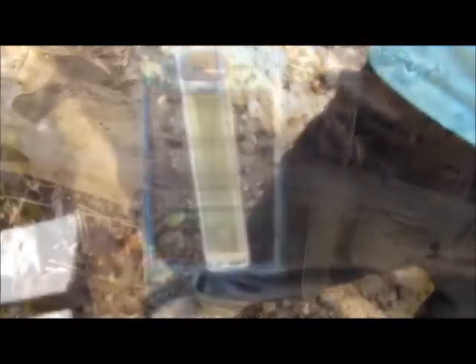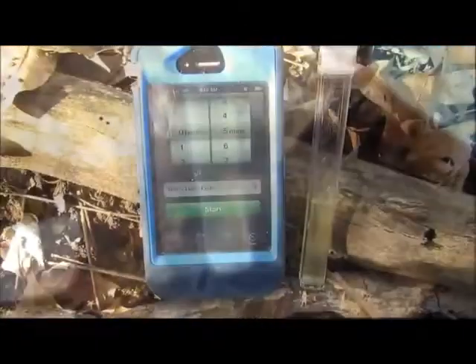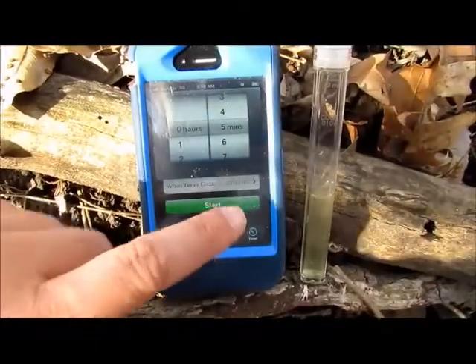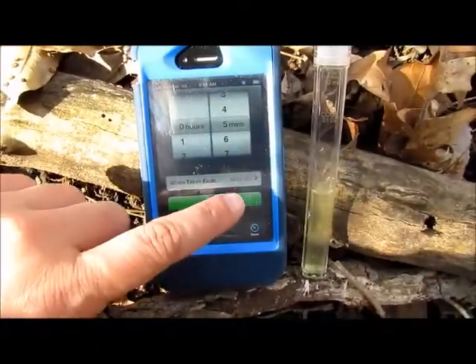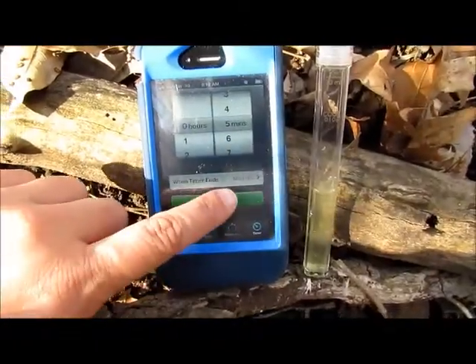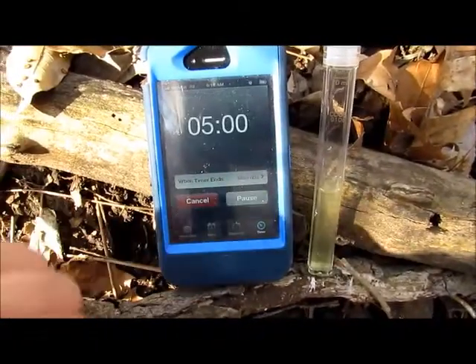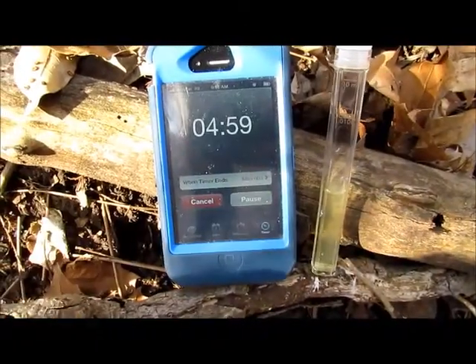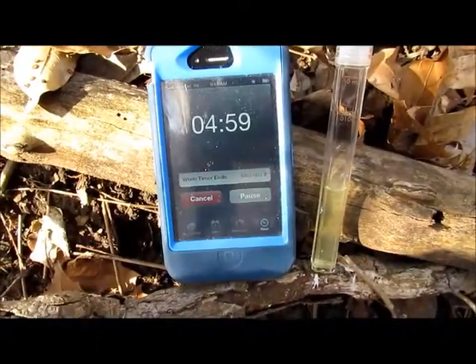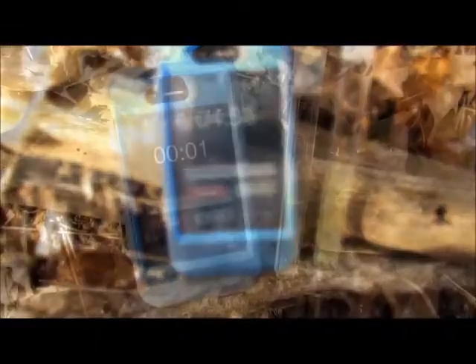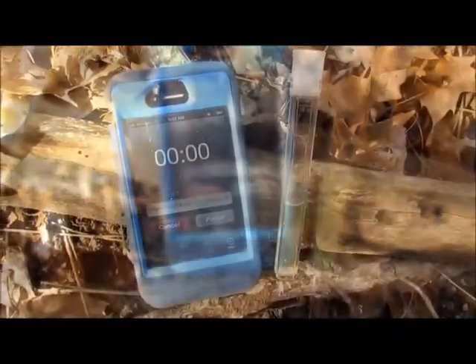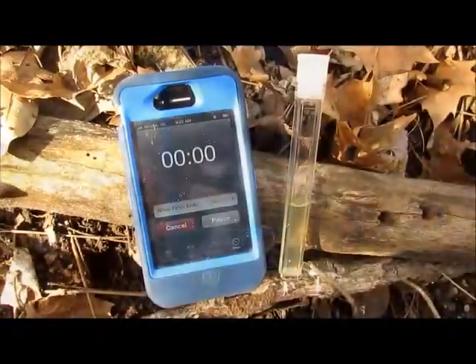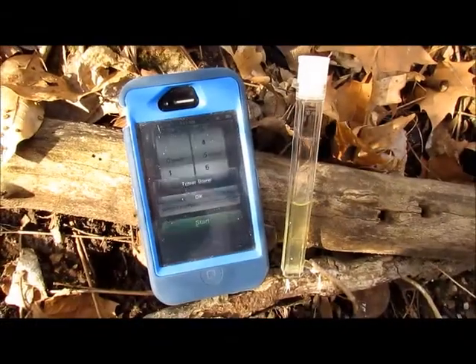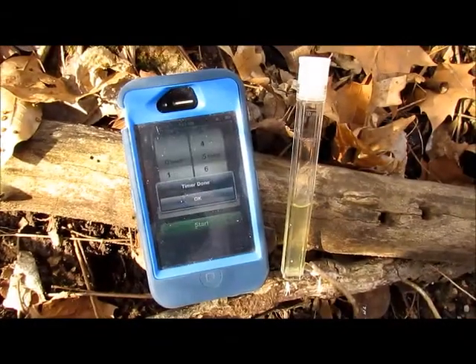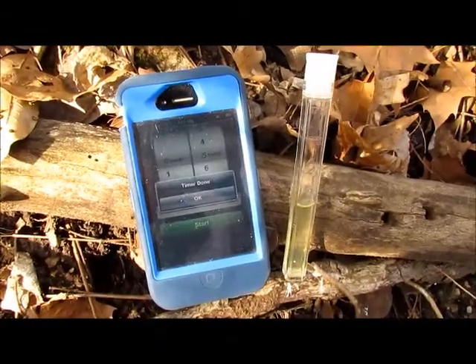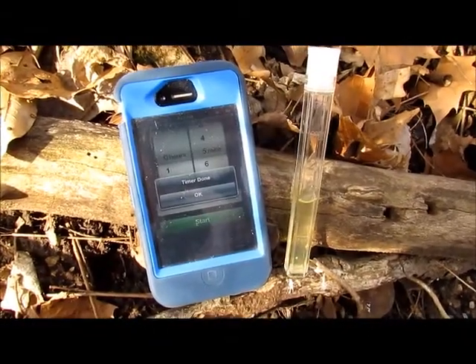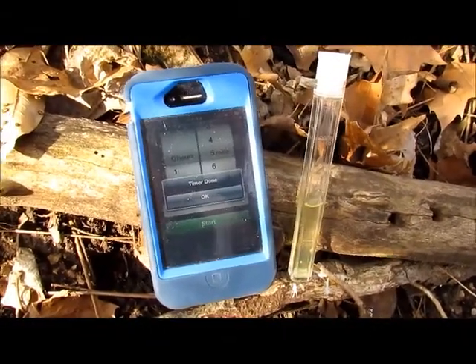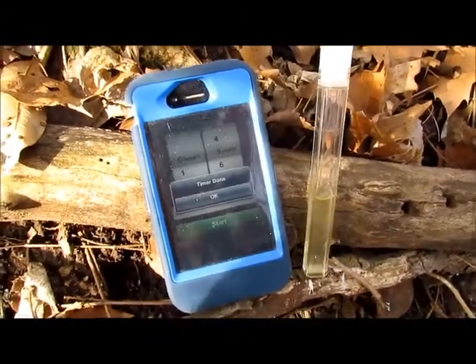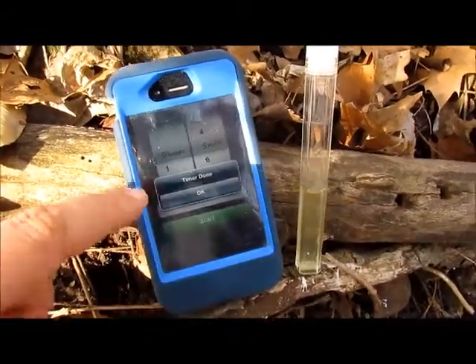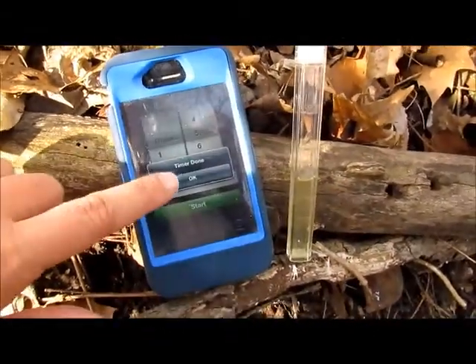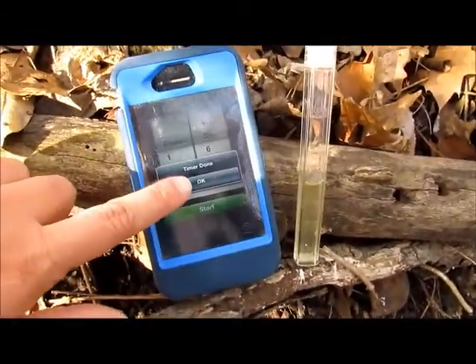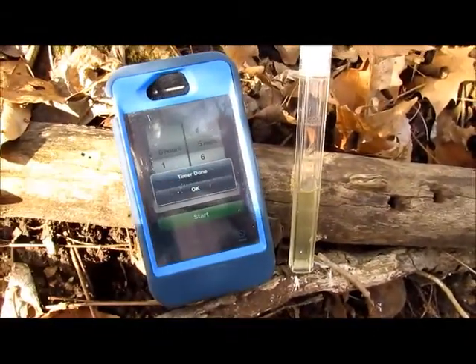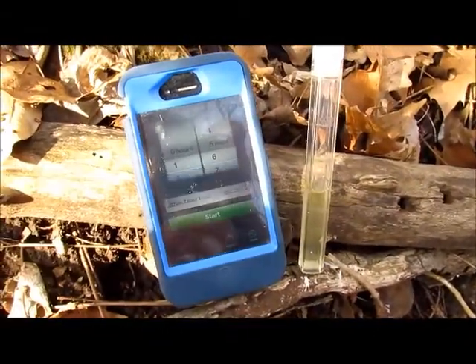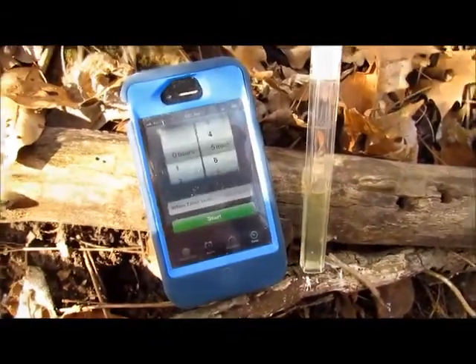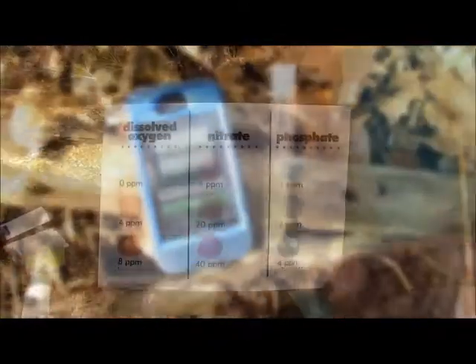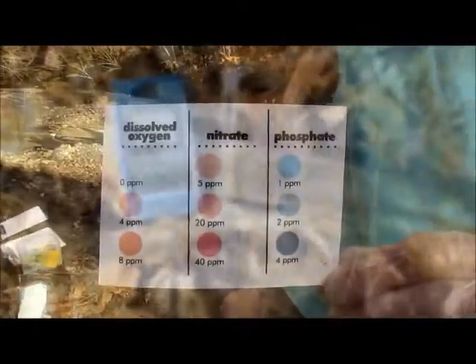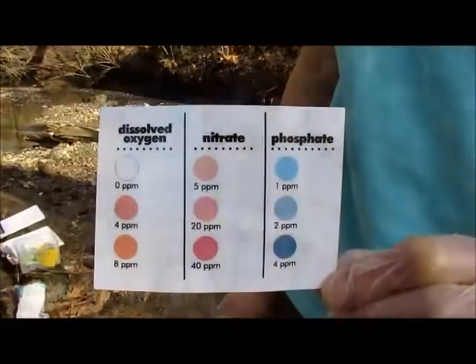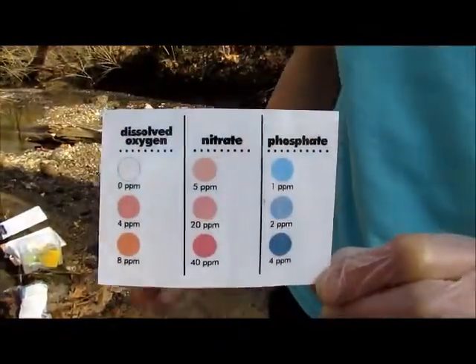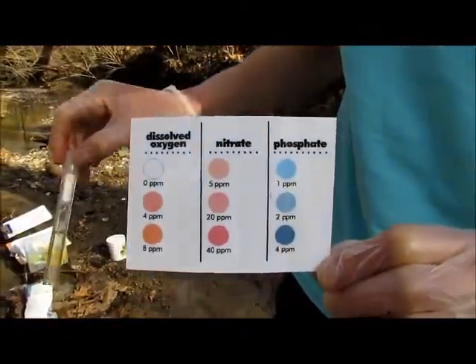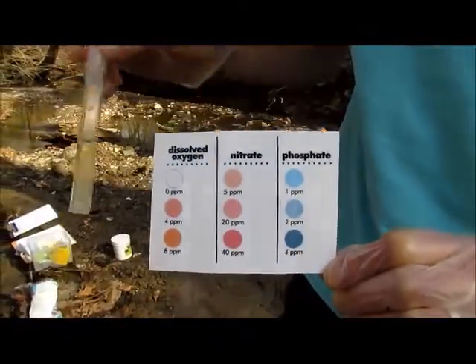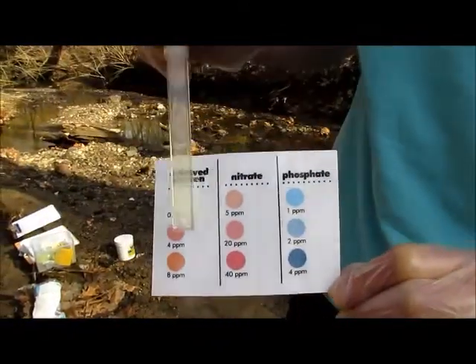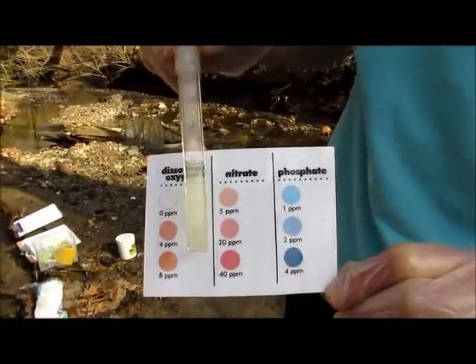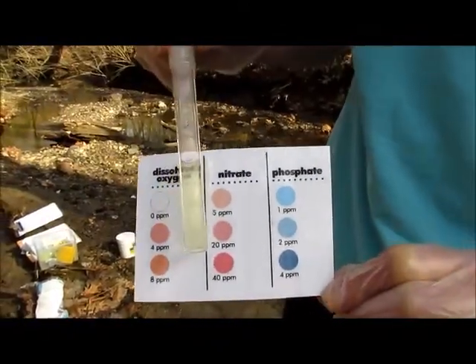Once the tablet is dissolved, start a five minute timer and let it sit to let the color fully develop. After the timer has expired, grab your test tube and compare it to the nitrate color chart.